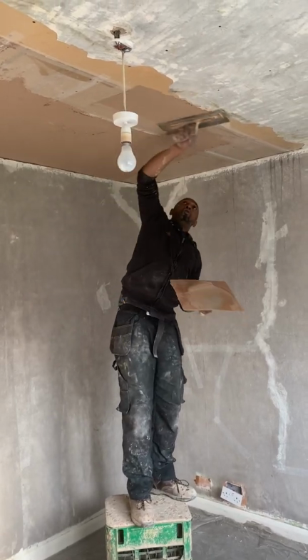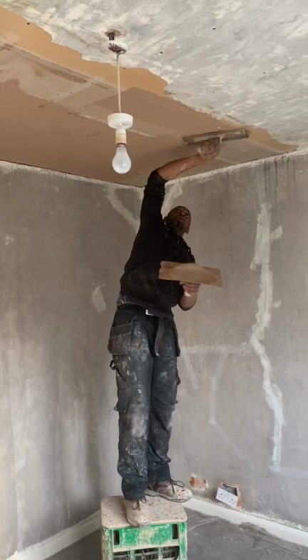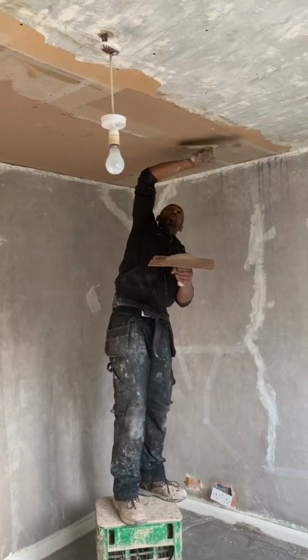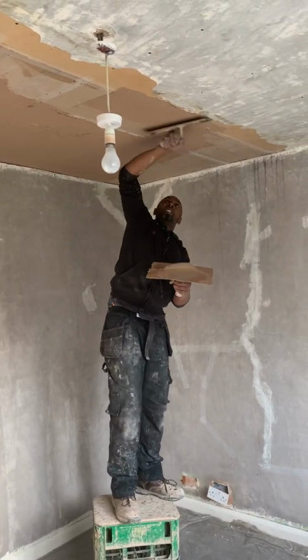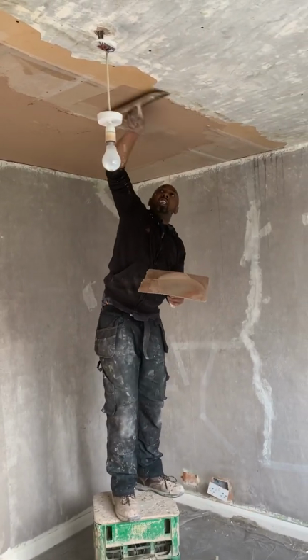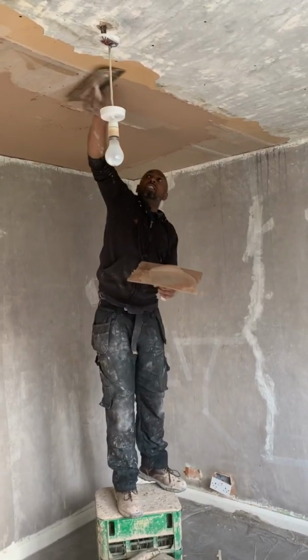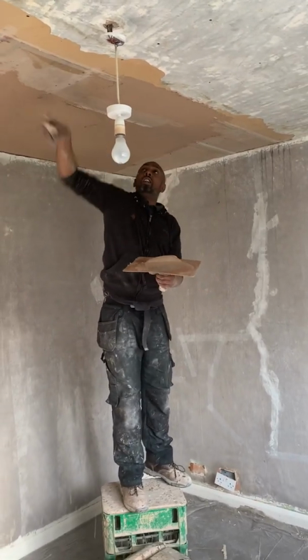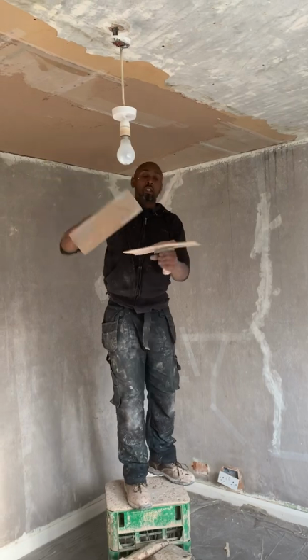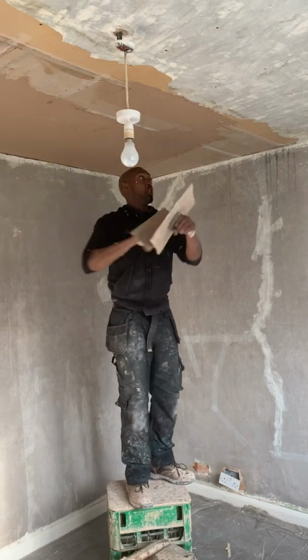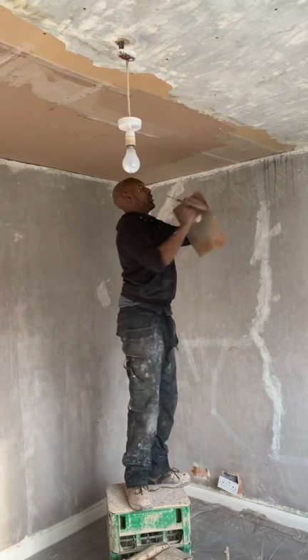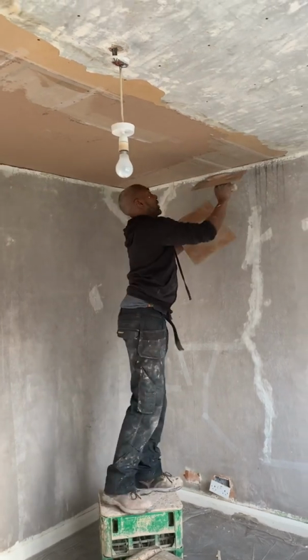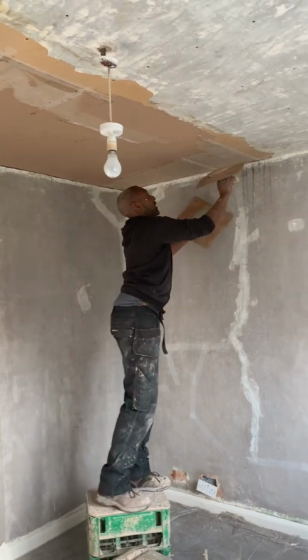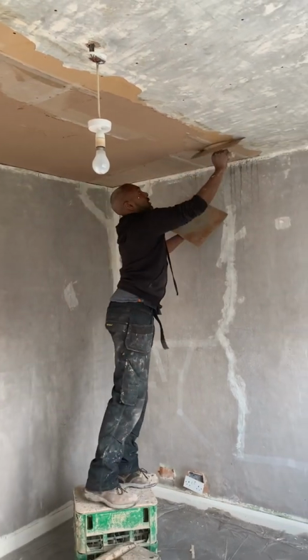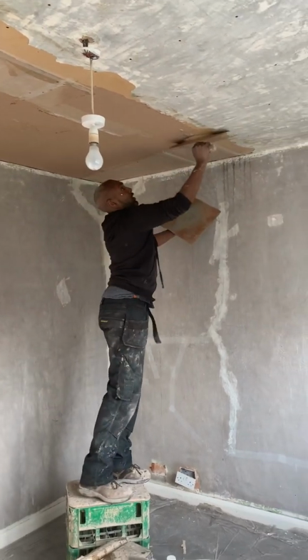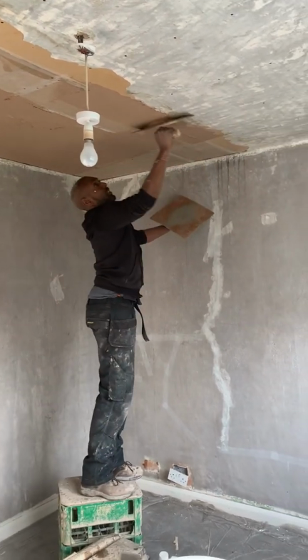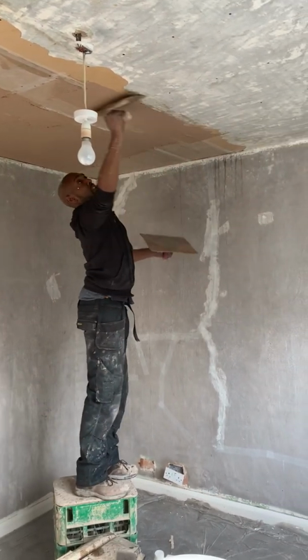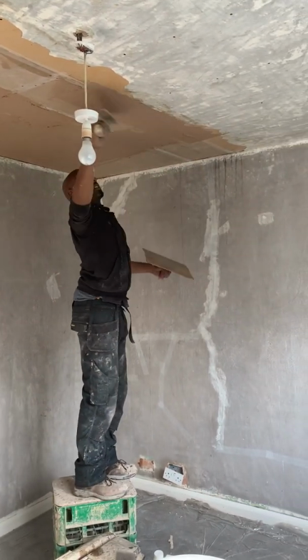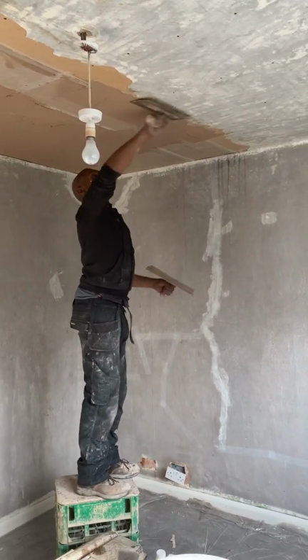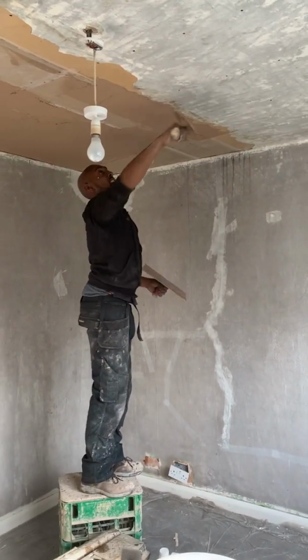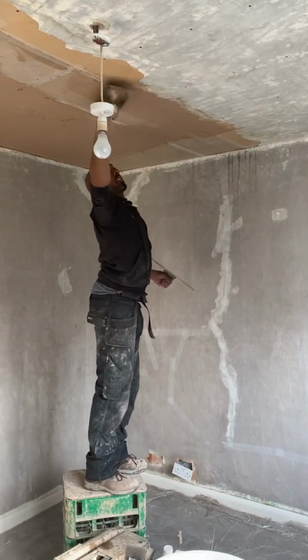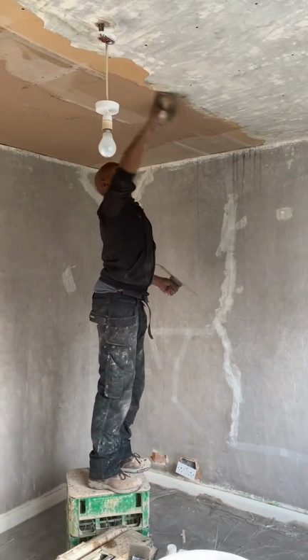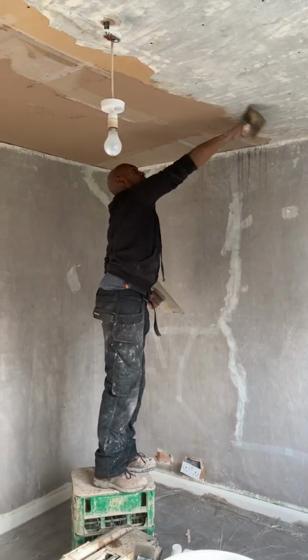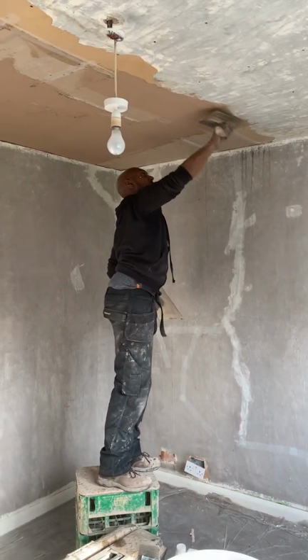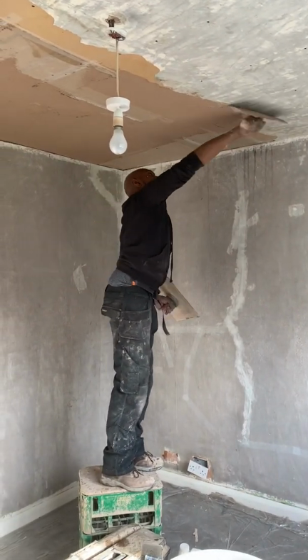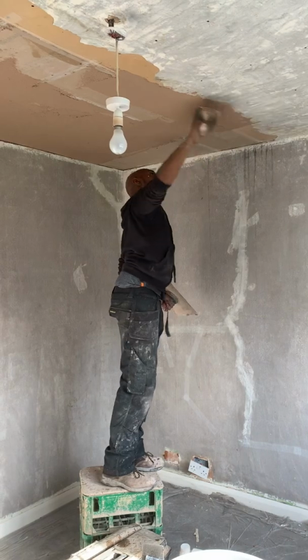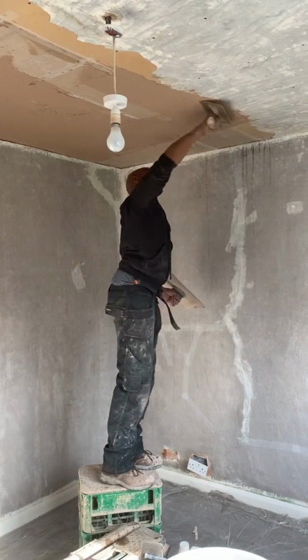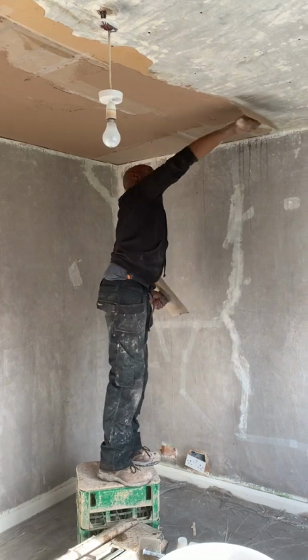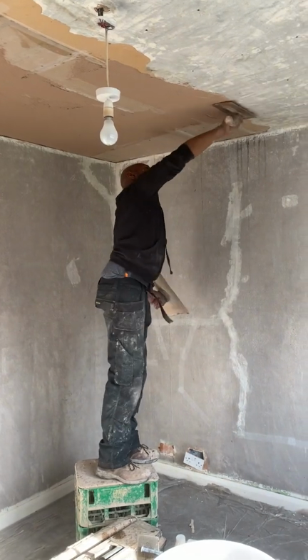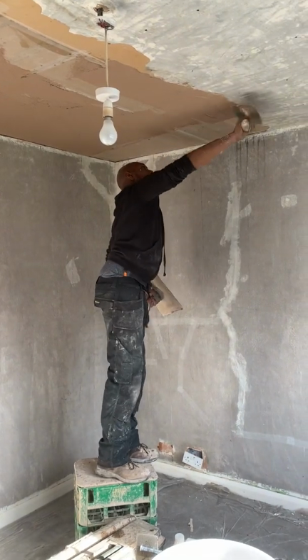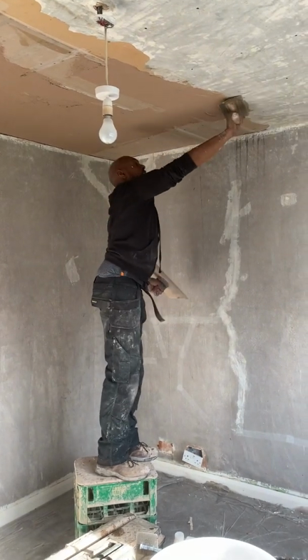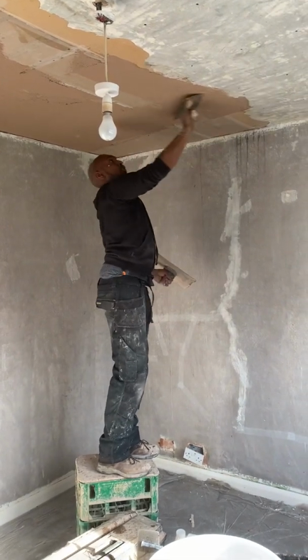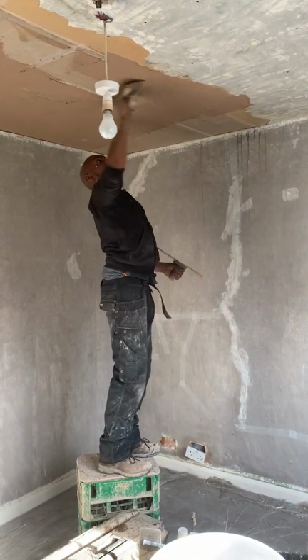All right, I've just got a little sealer now, just to keep the foam tape down. This is a sealer repair.